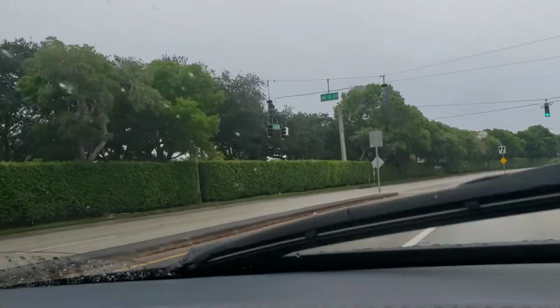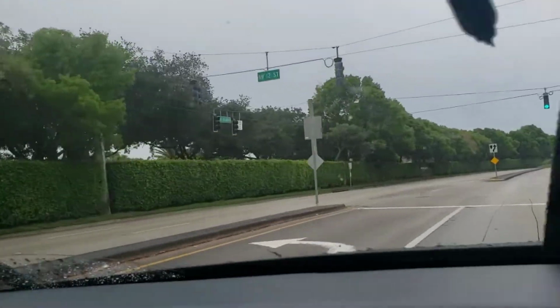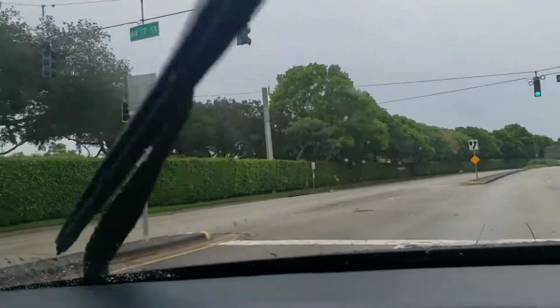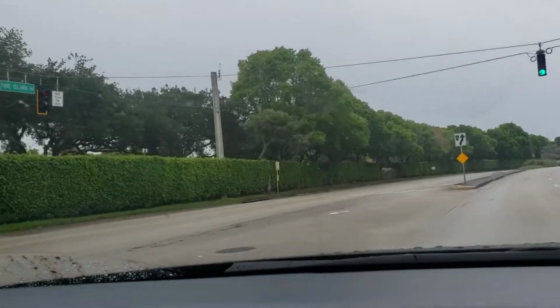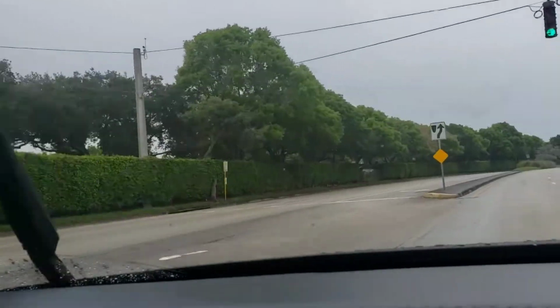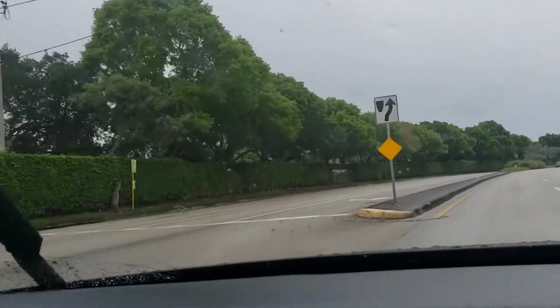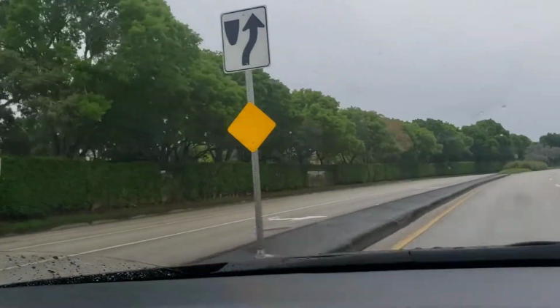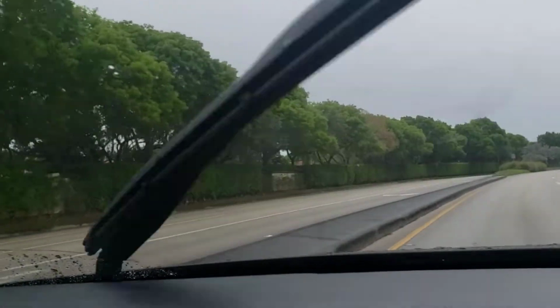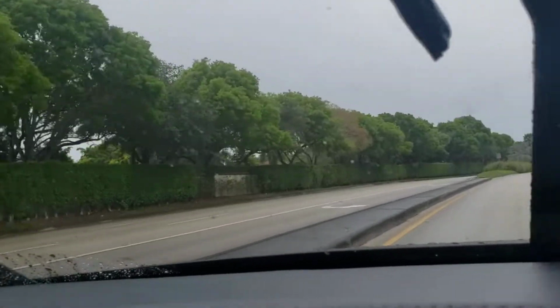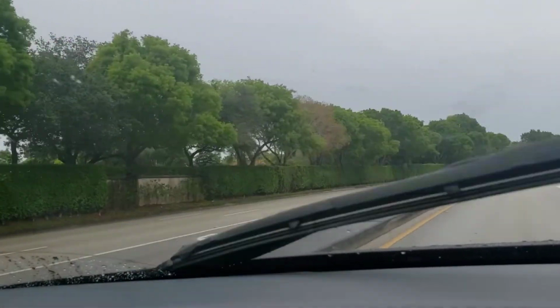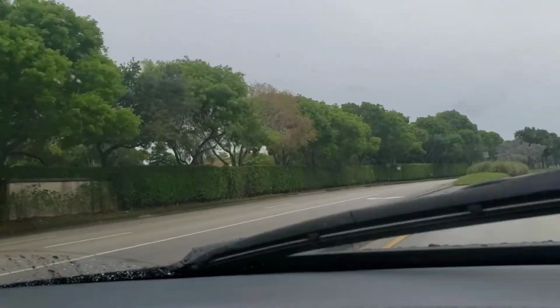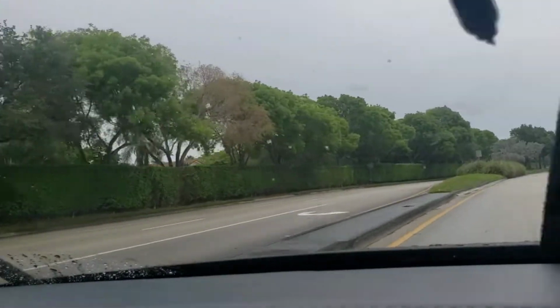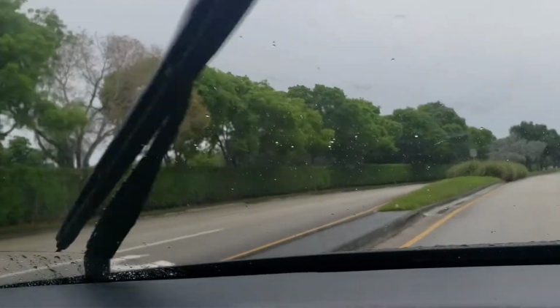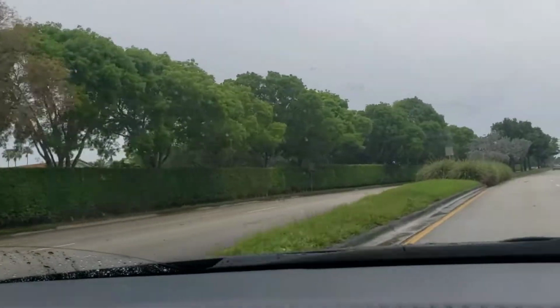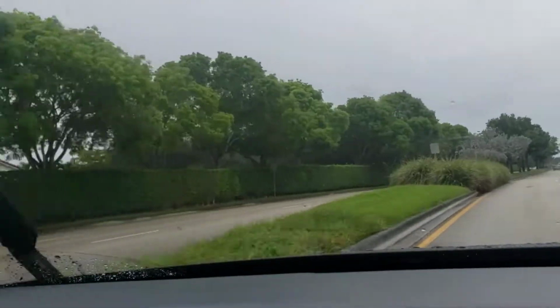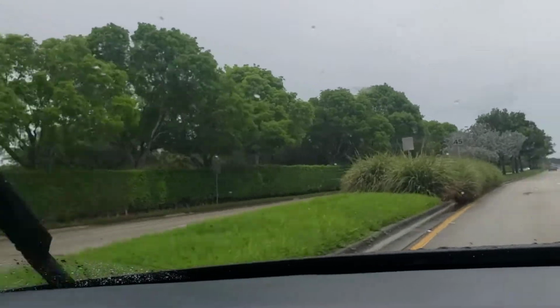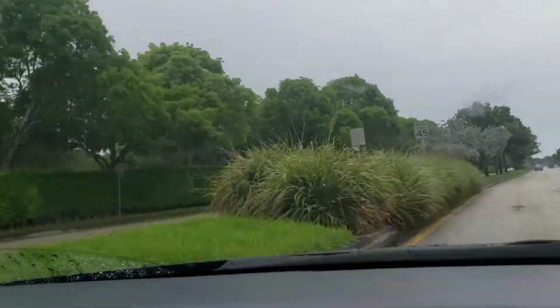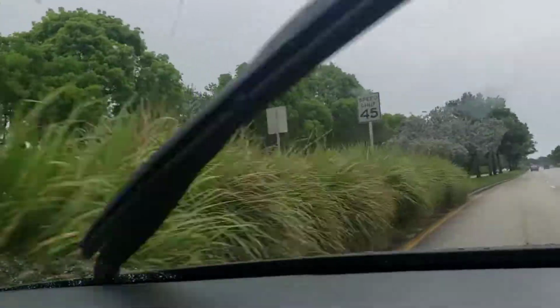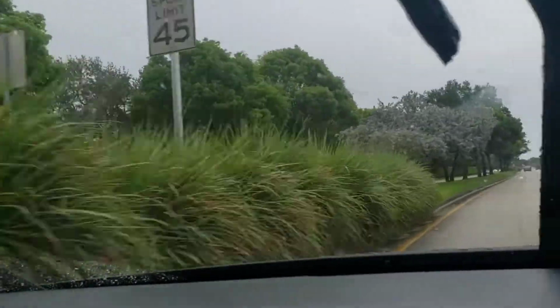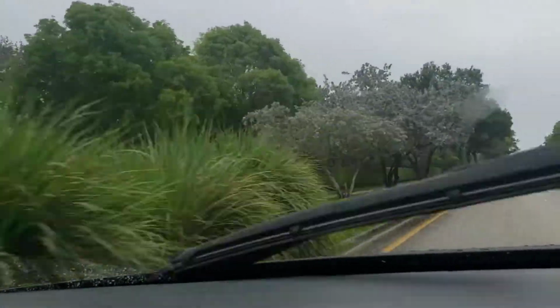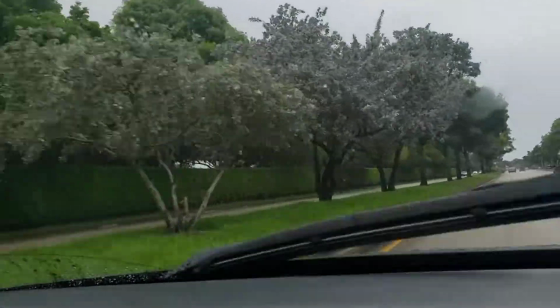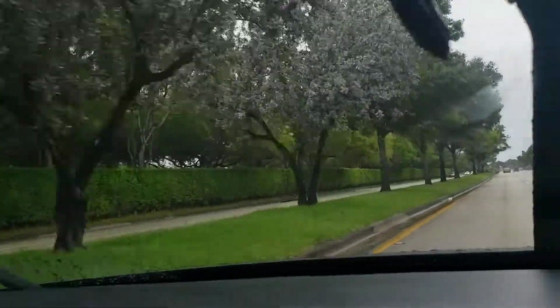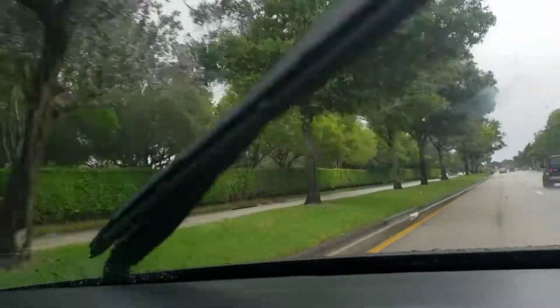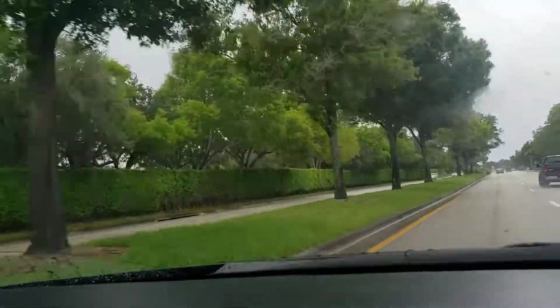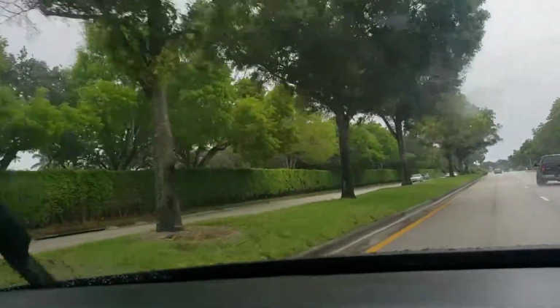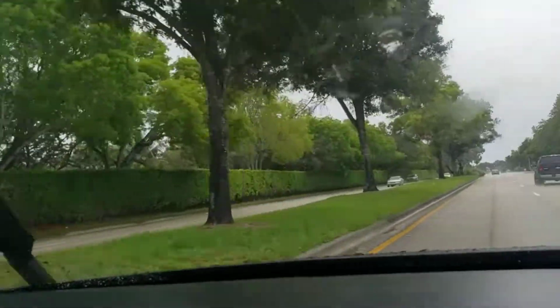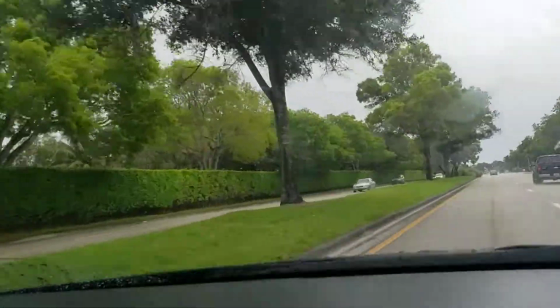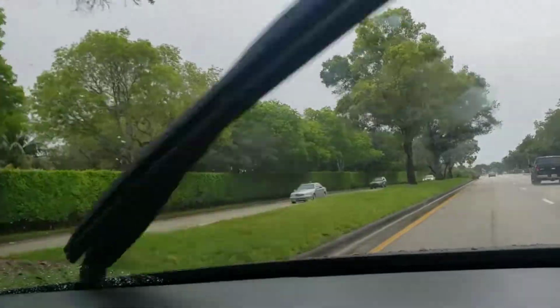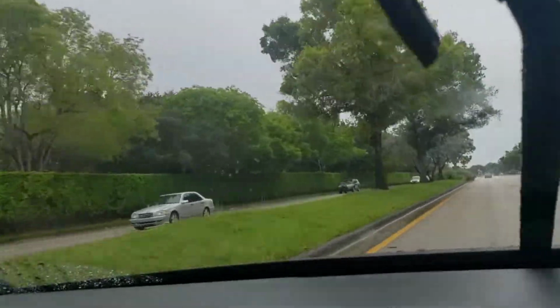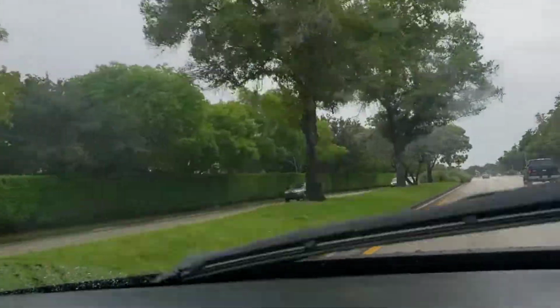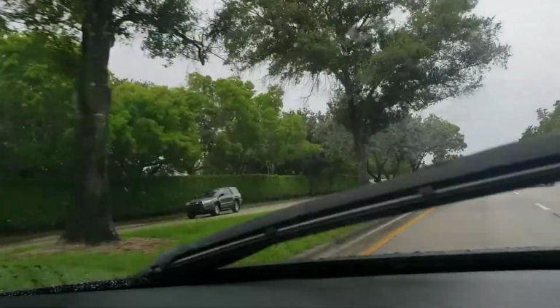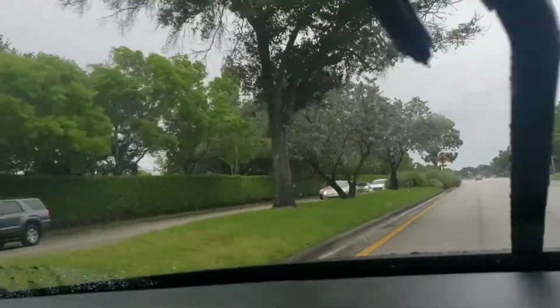Right now we're pretty much done with Plantation — we're headed into Sunrise right now. Appreciate y'all for watching. Just taking a little ride — make sure y'all enjoy the rest of your day.